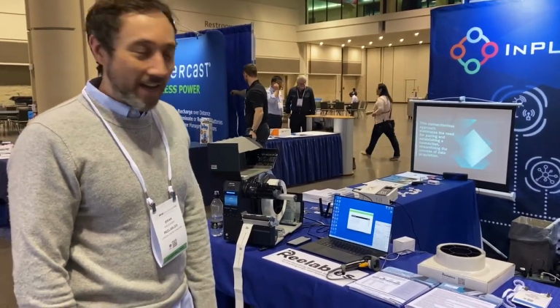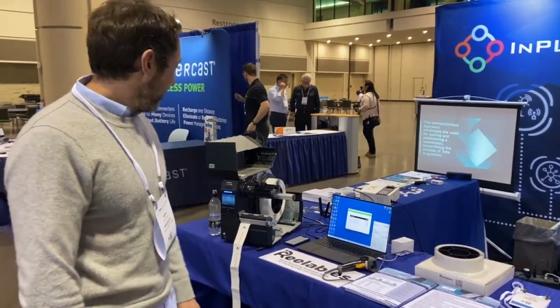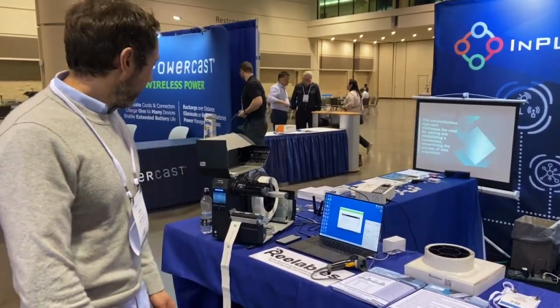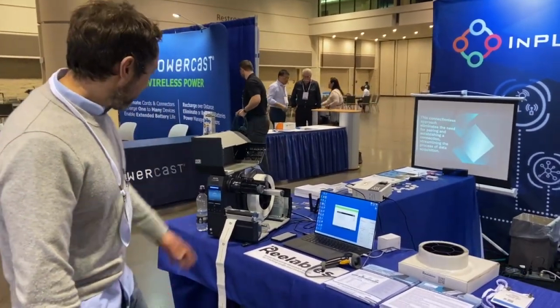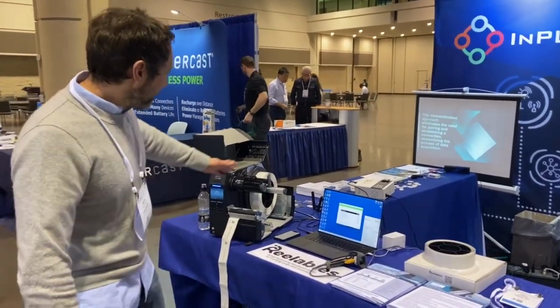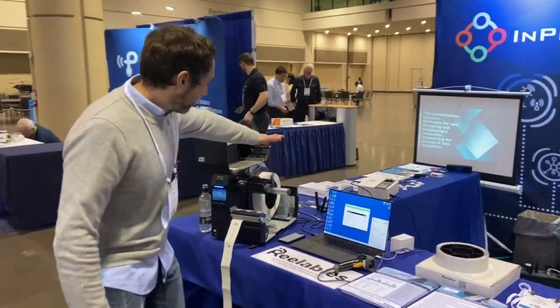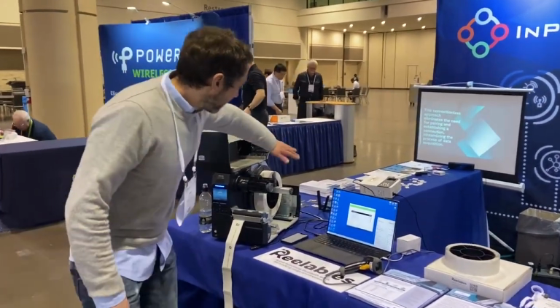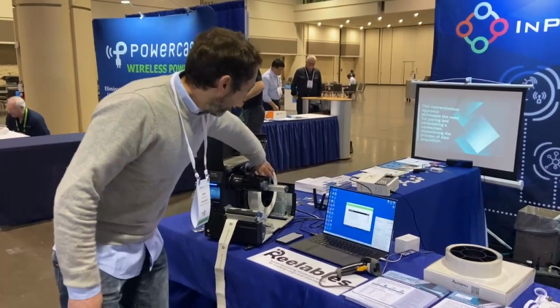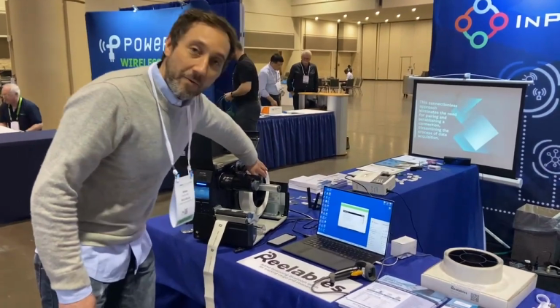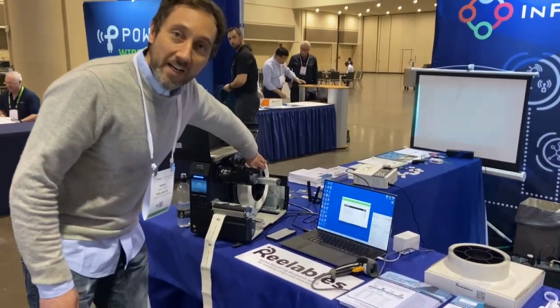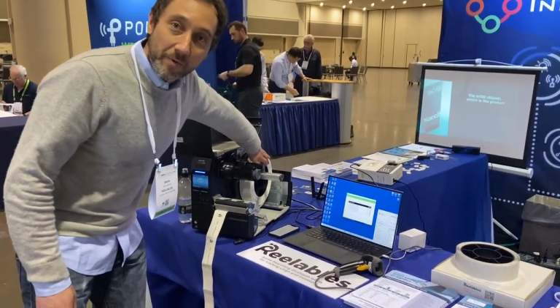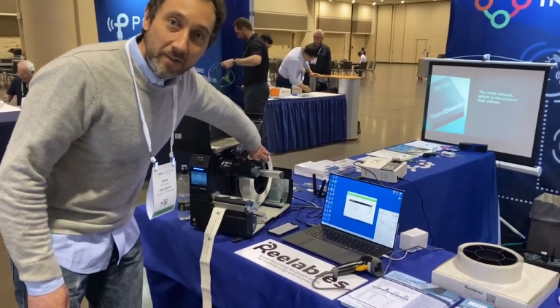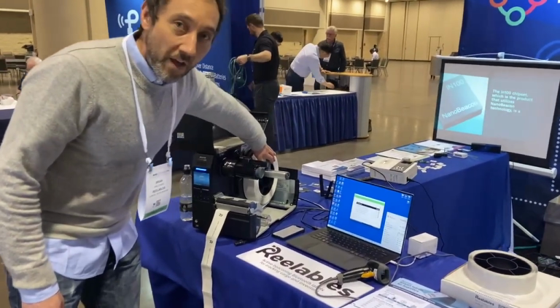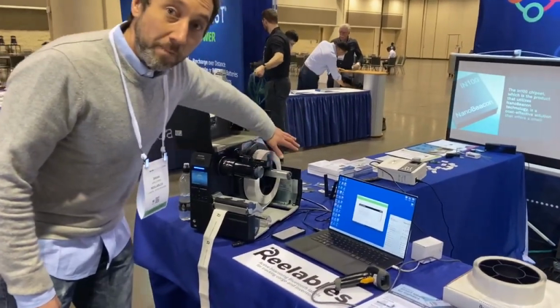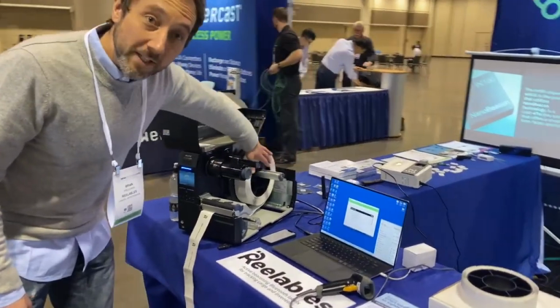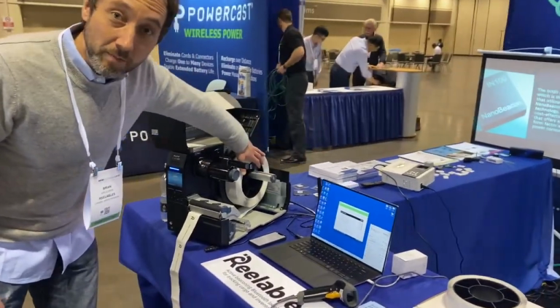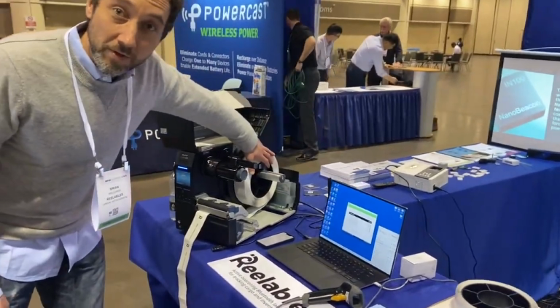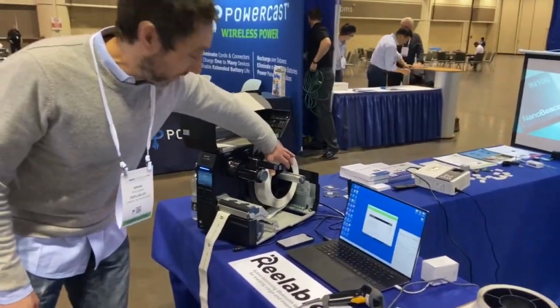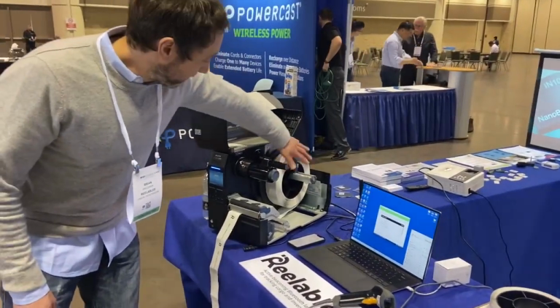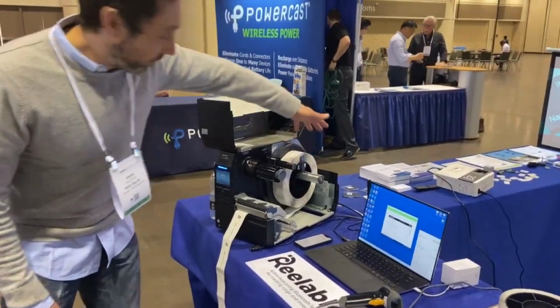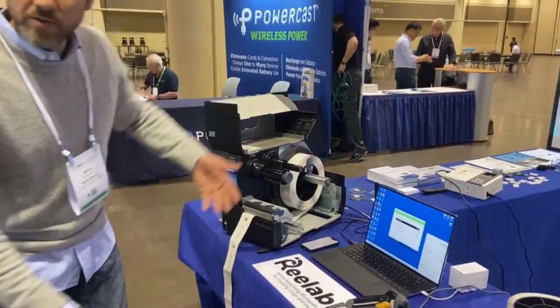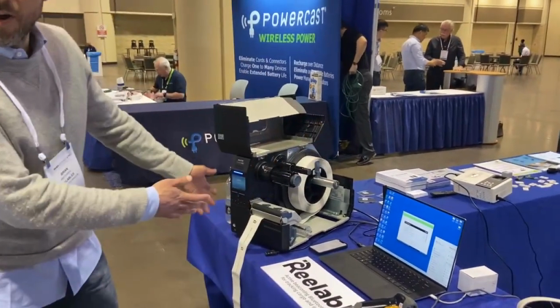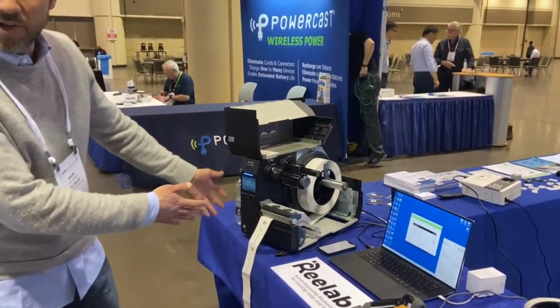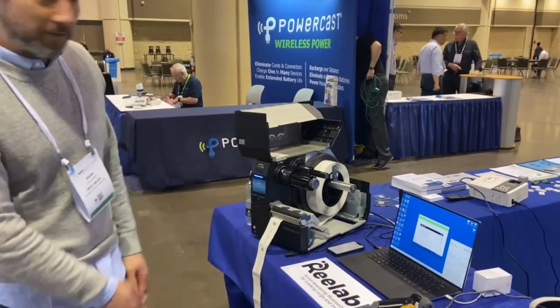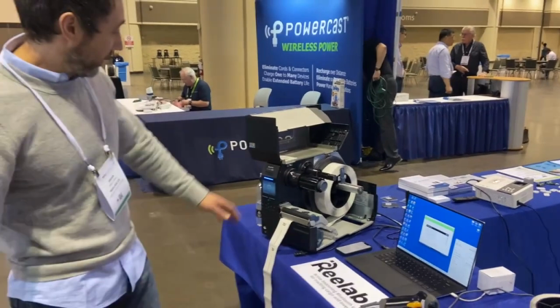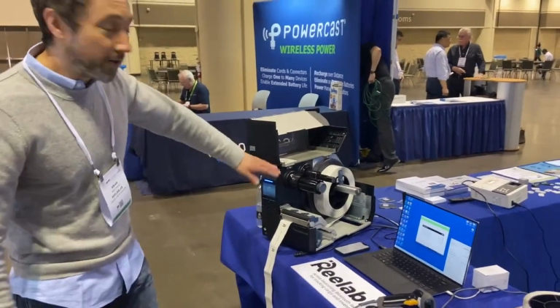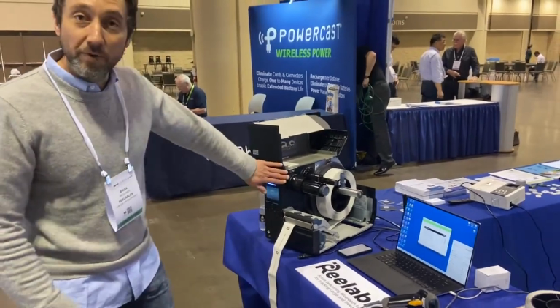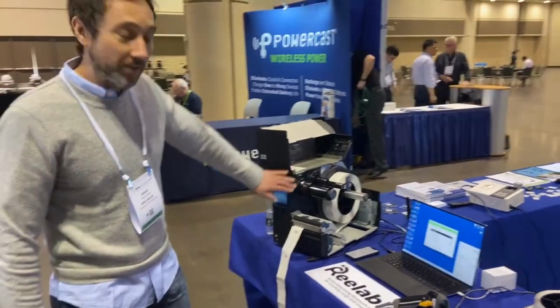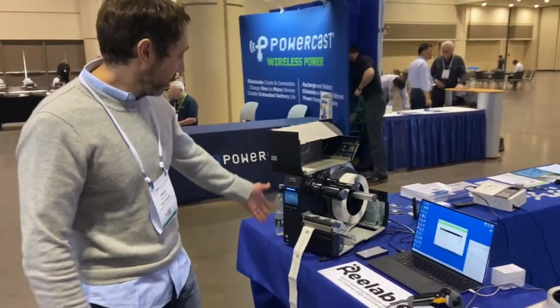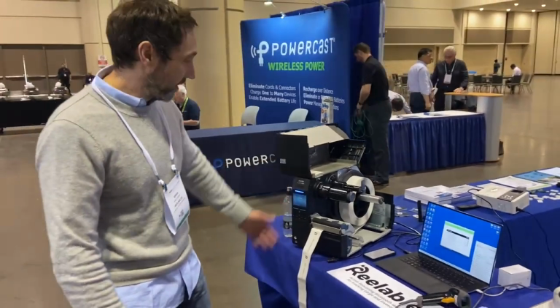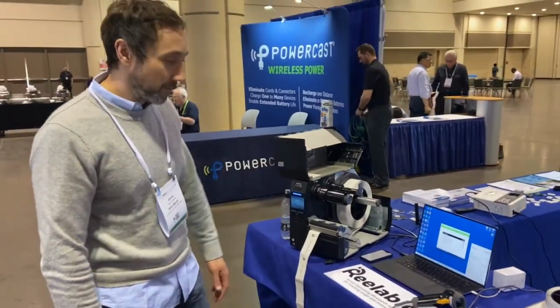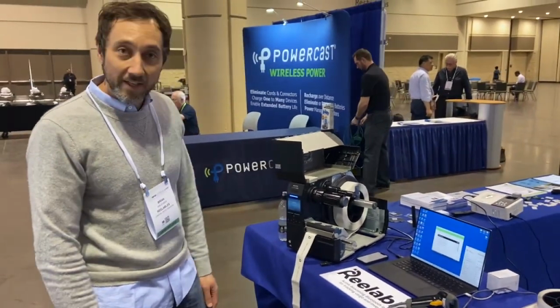These are Bluetooth labels that we make on a reel. They're printable Bluetooth labels that go into off-the-shelf barcode printers. This one happens to be from Sato.